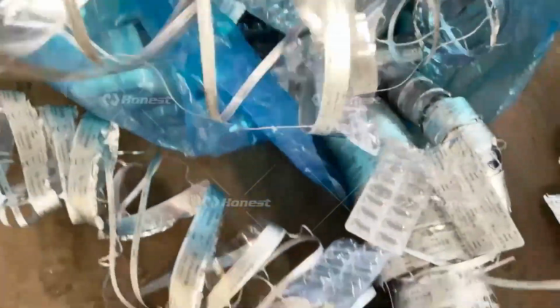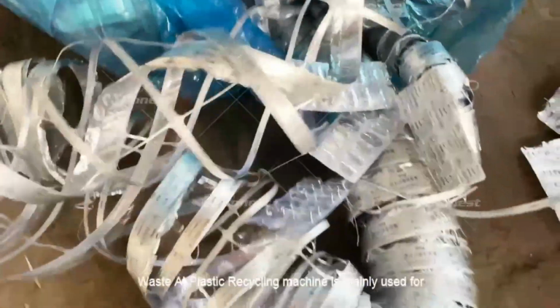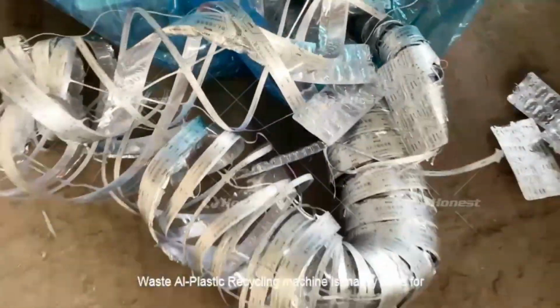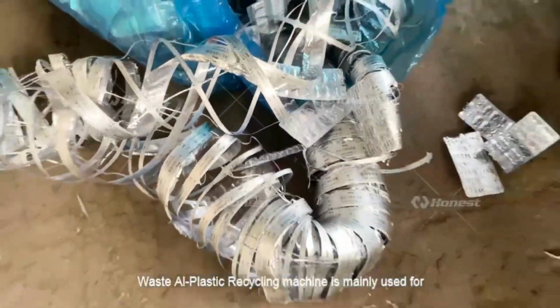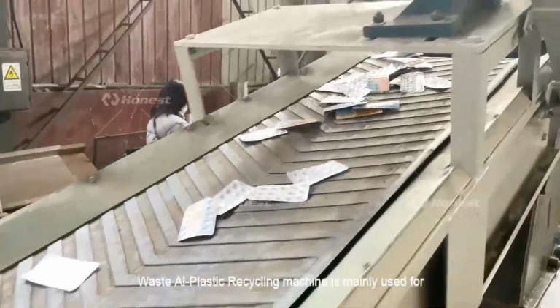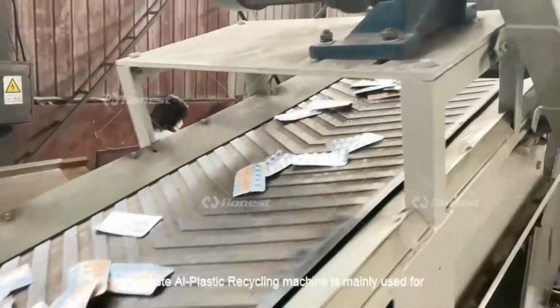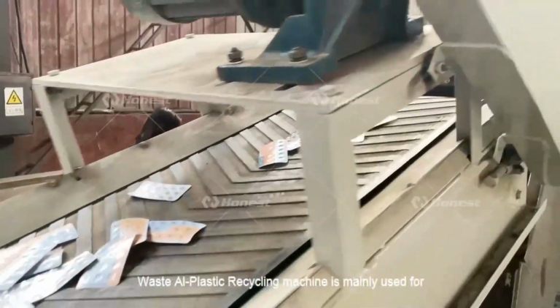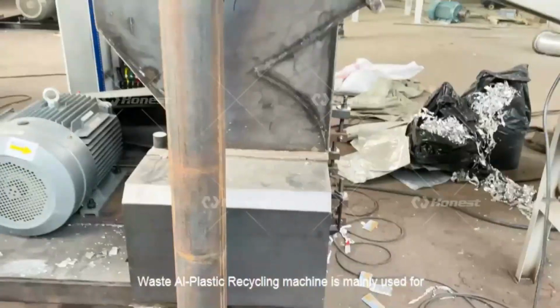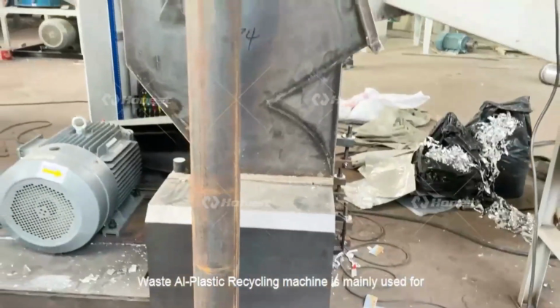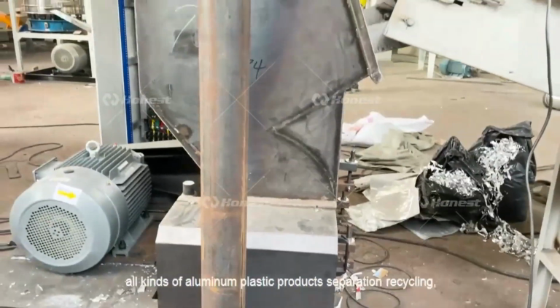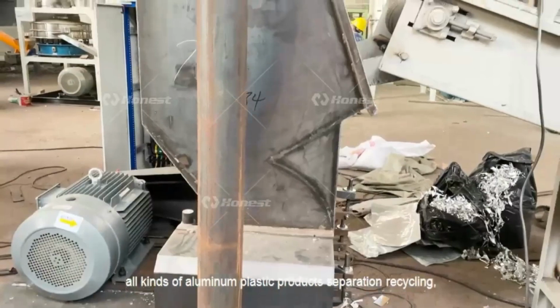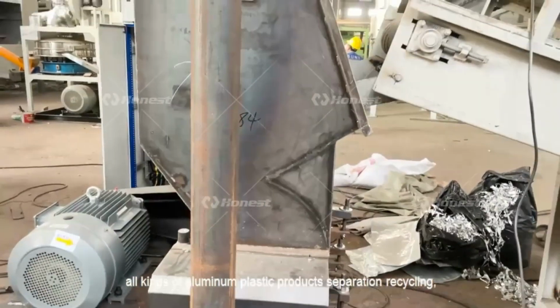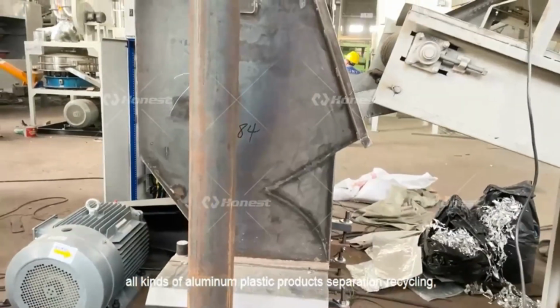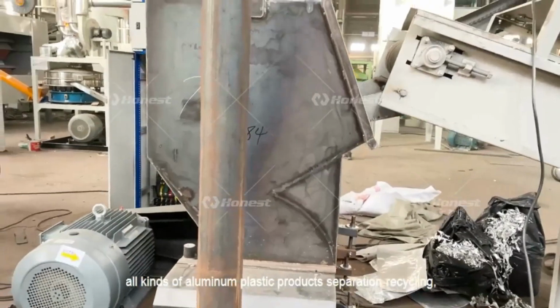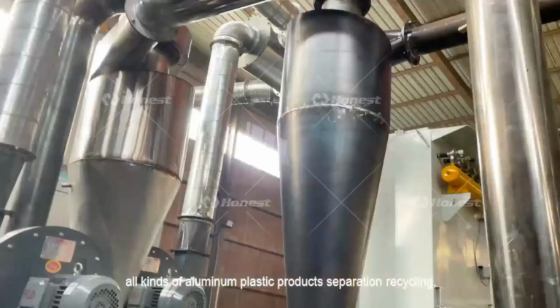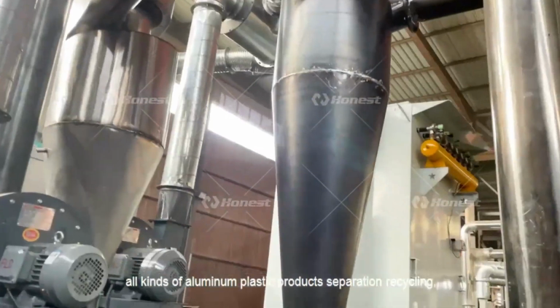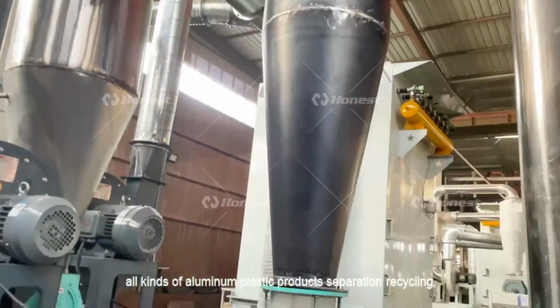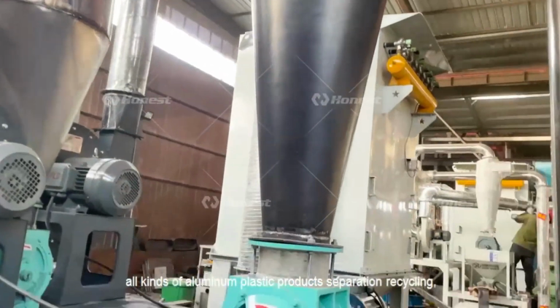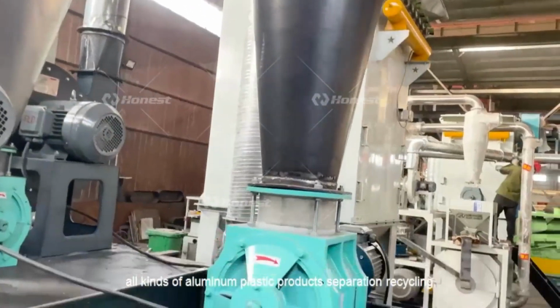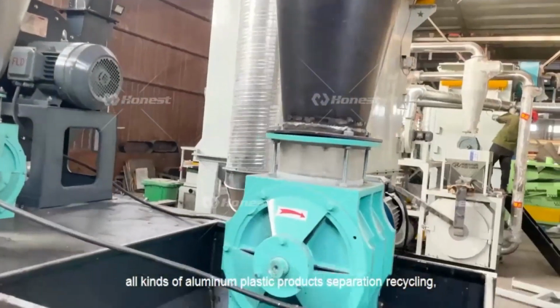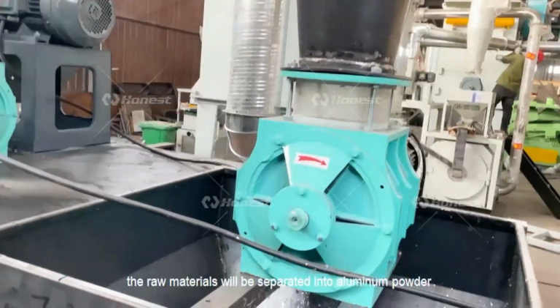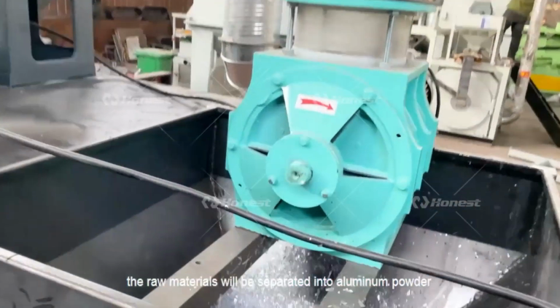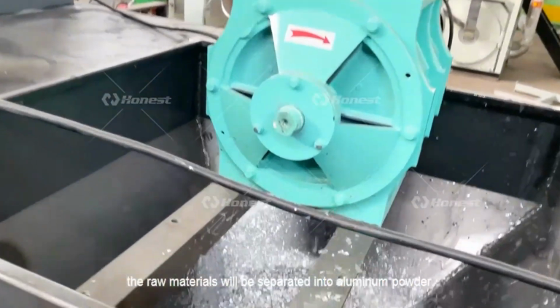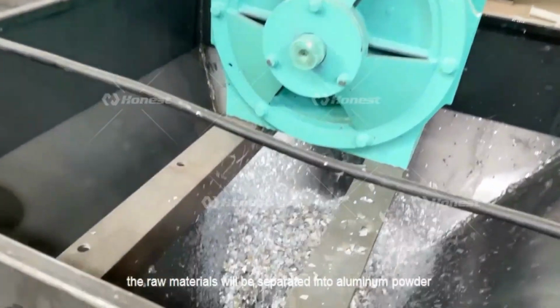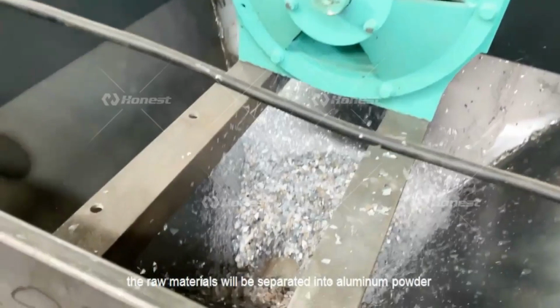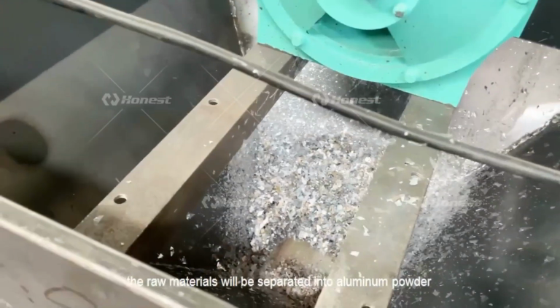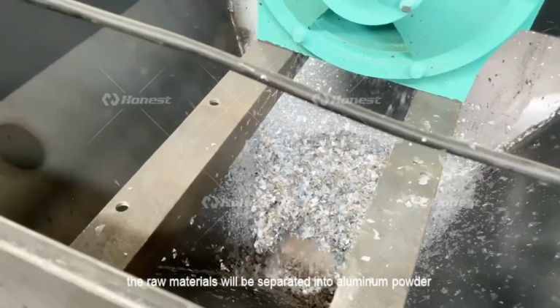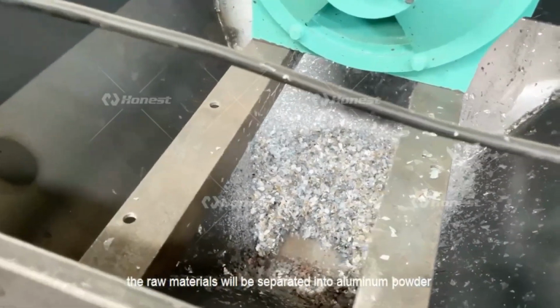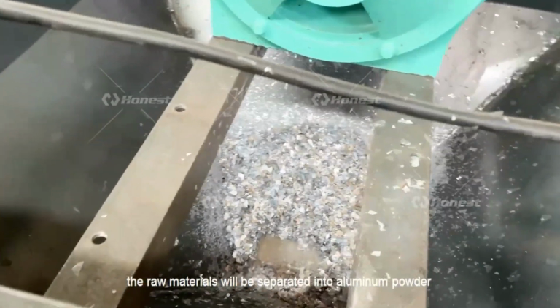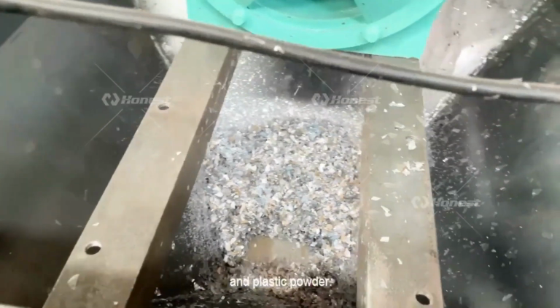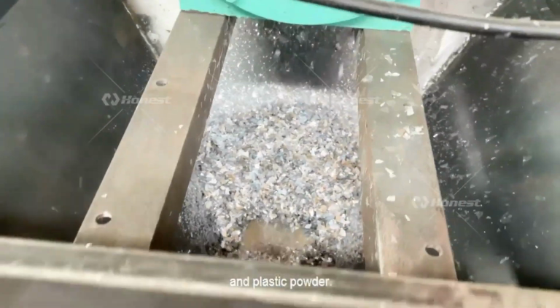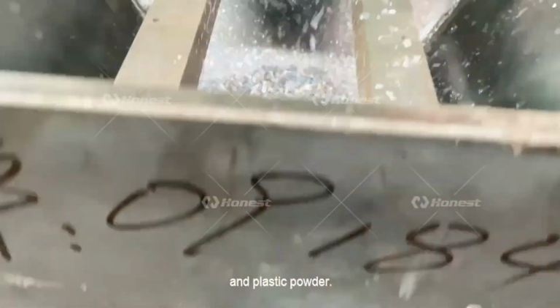The waste aluminum-plastic recycling machine is mainly used for all kinds of aluminum-plastic product separation and recycling. The raw materials will be separated into aluminum powder and plastic powder.